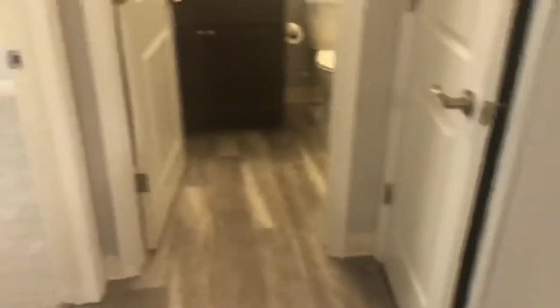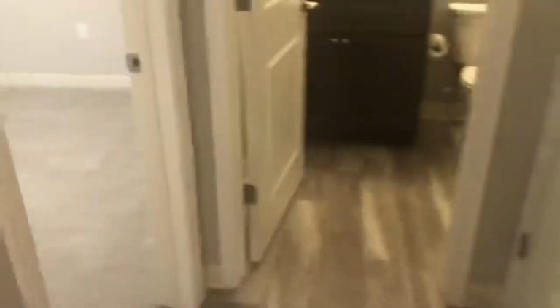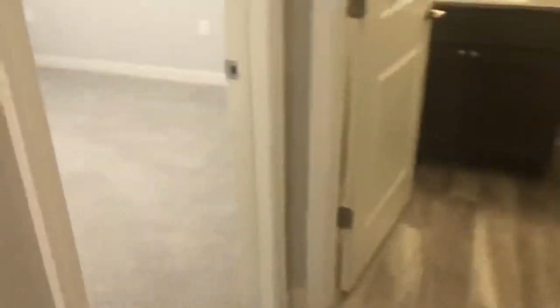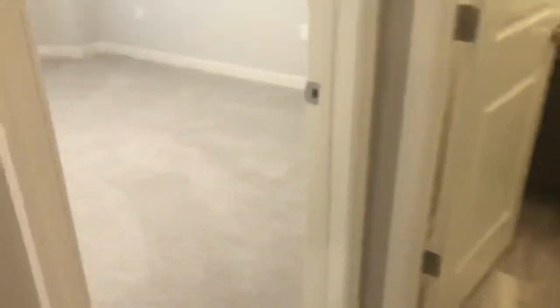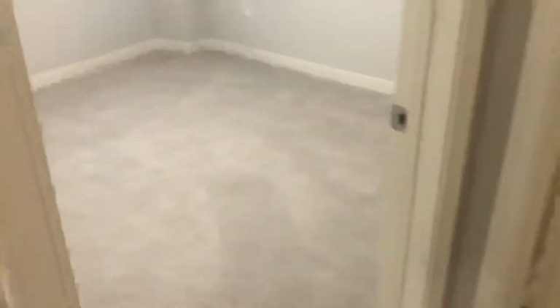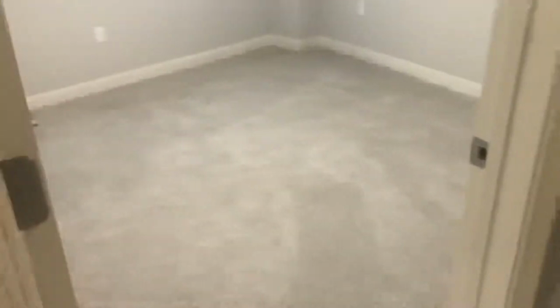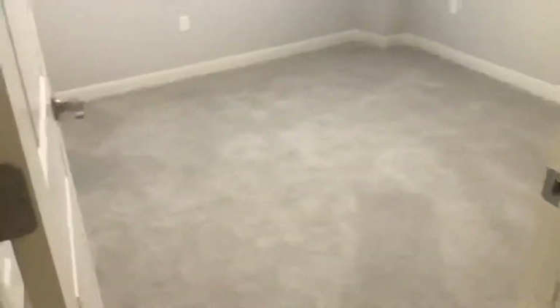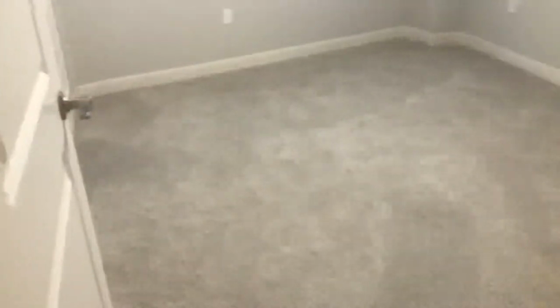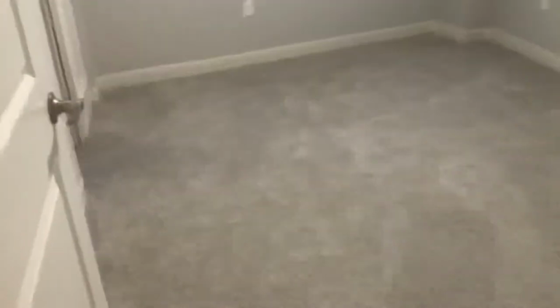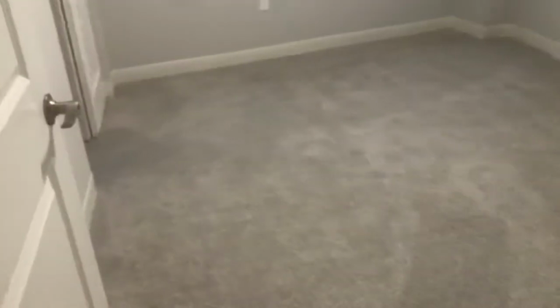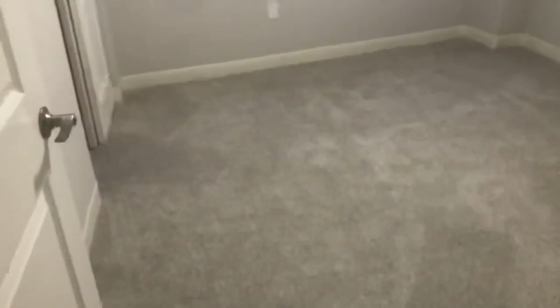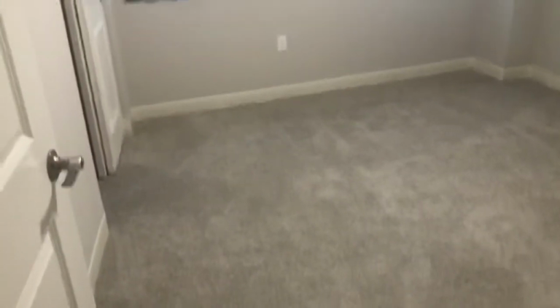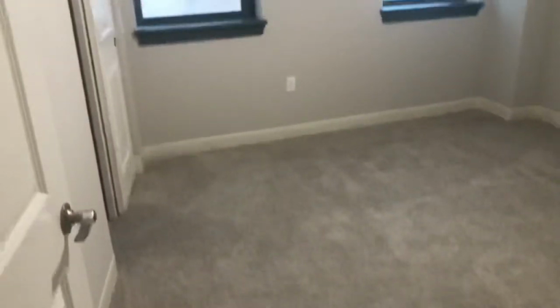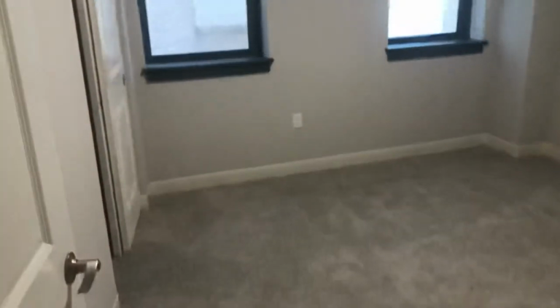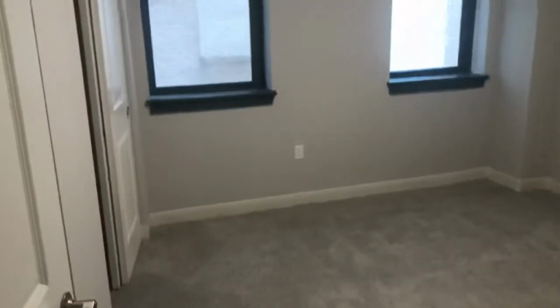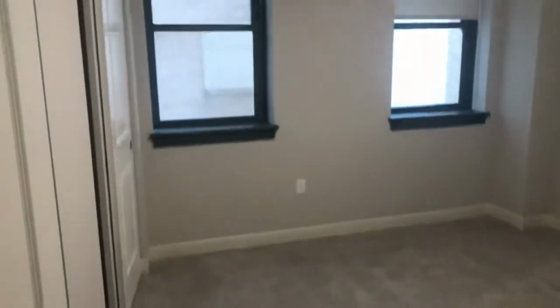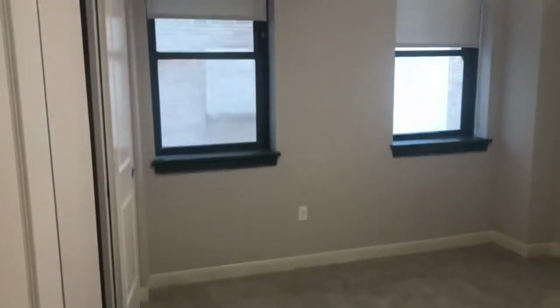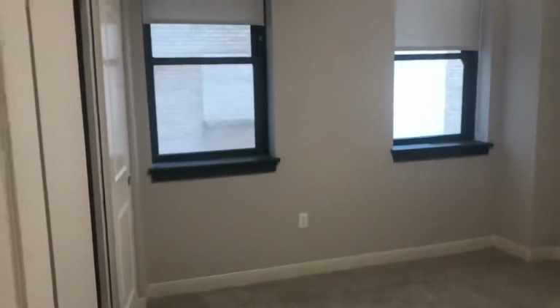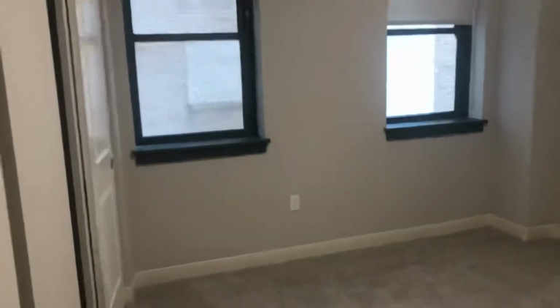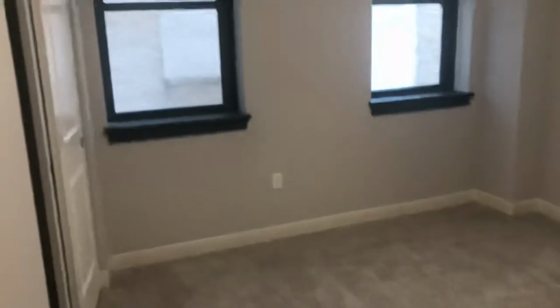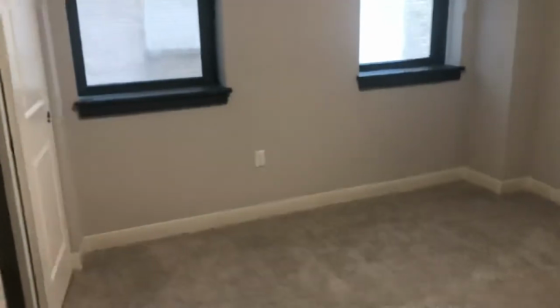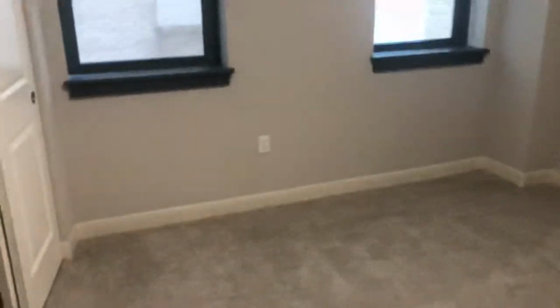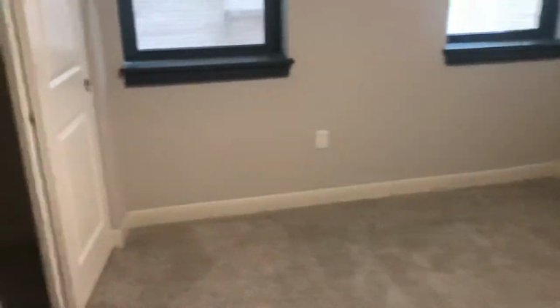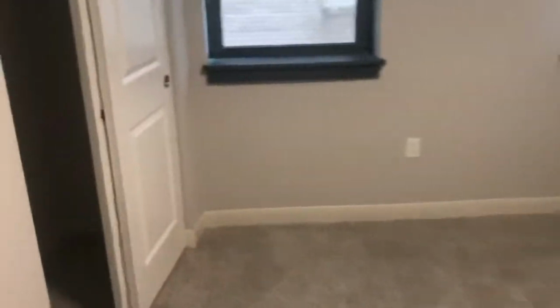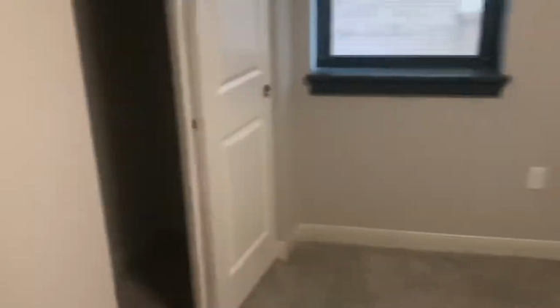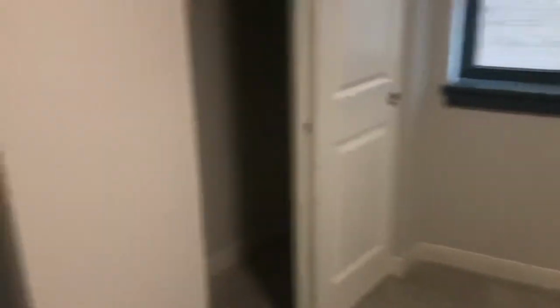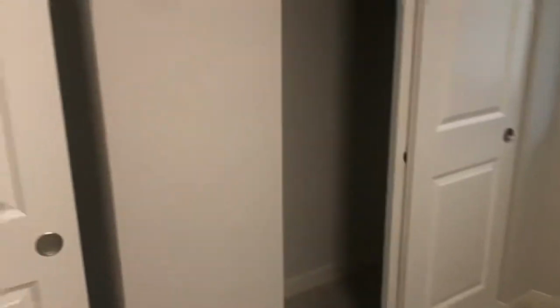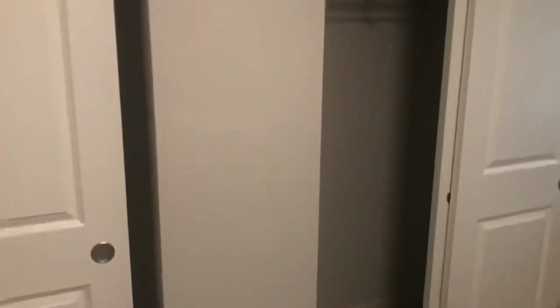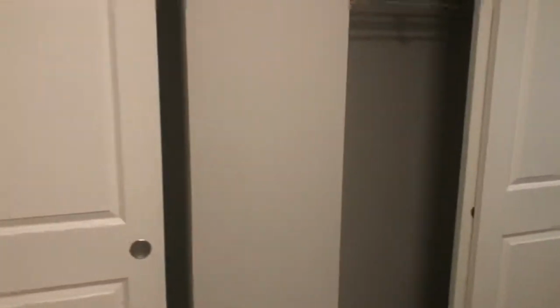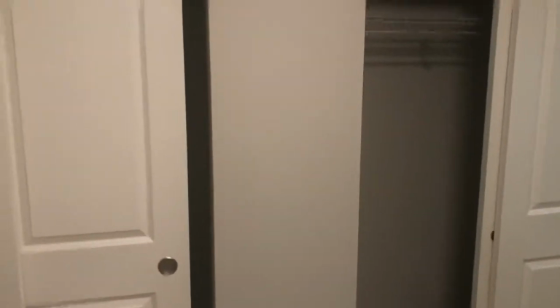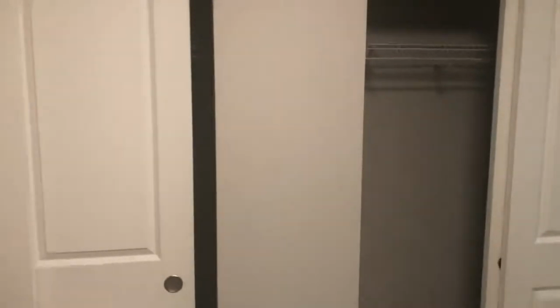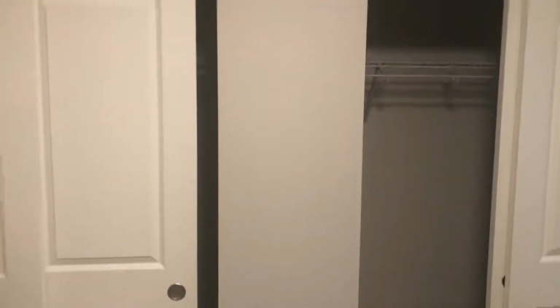And the bedroom. The bedroom does have a double closet.